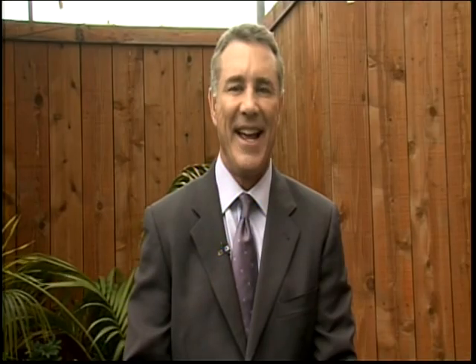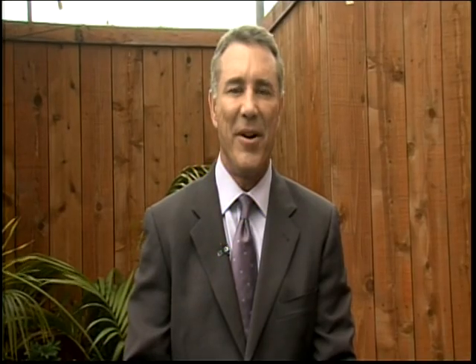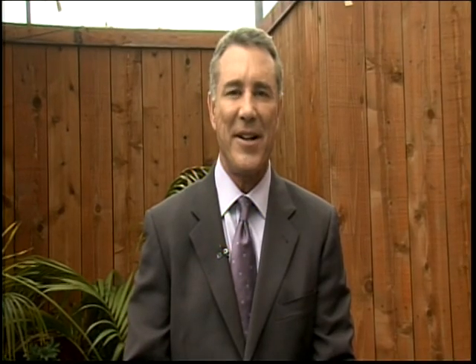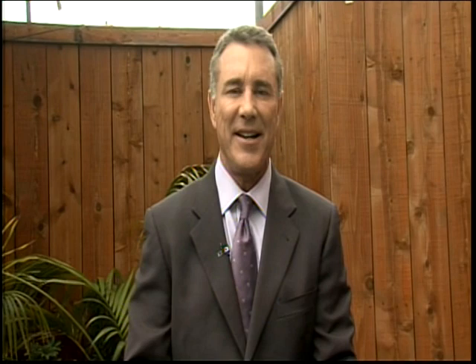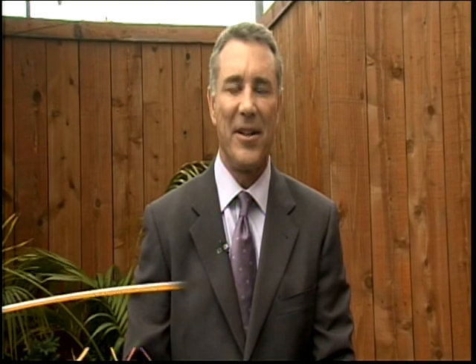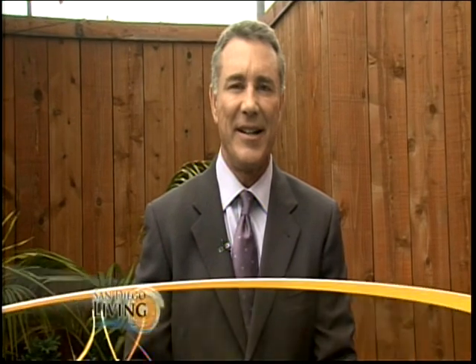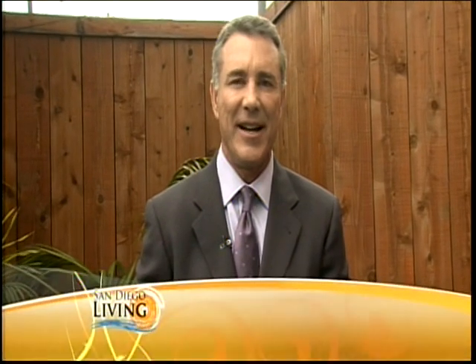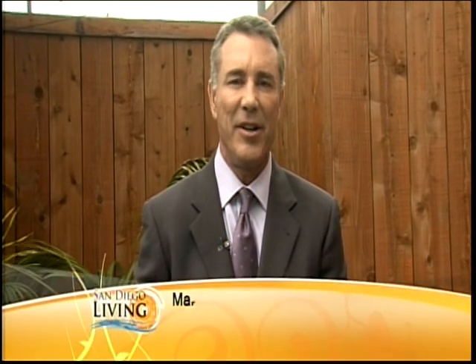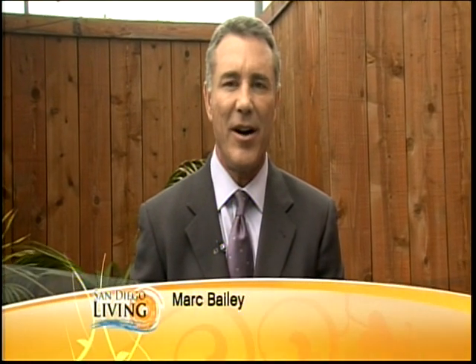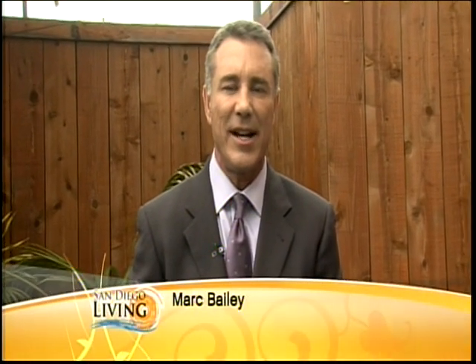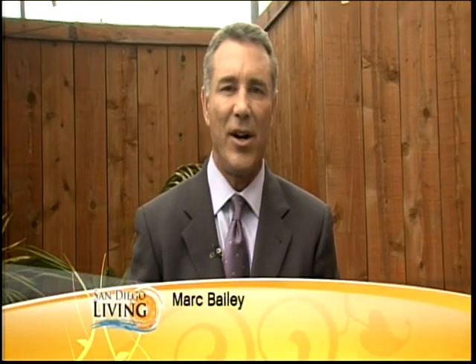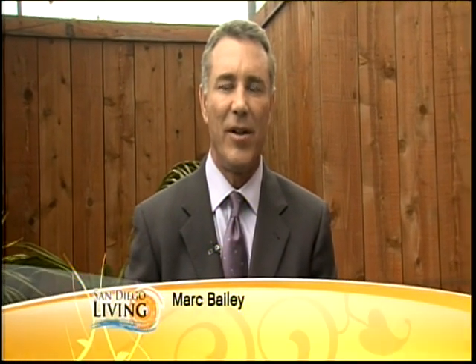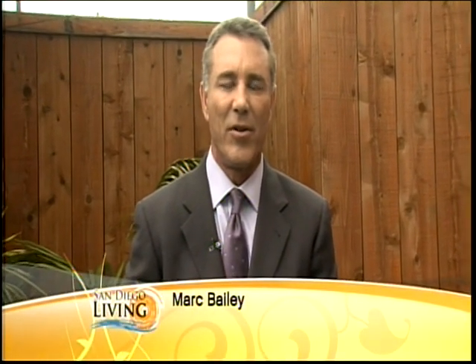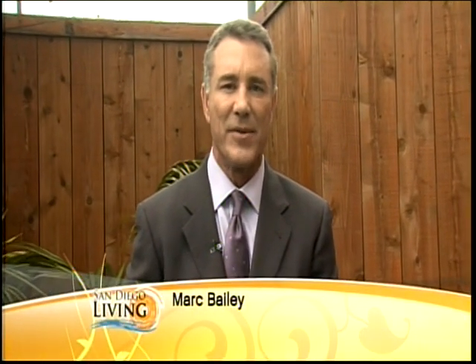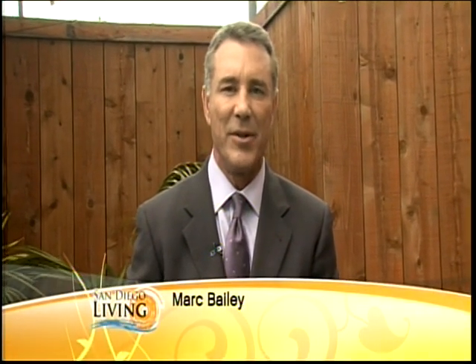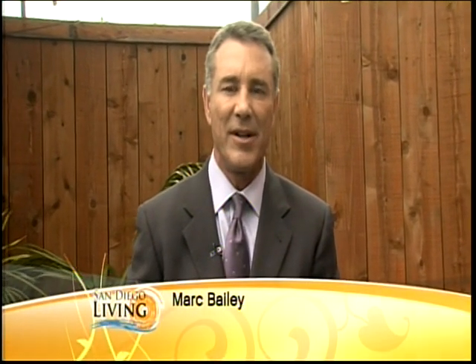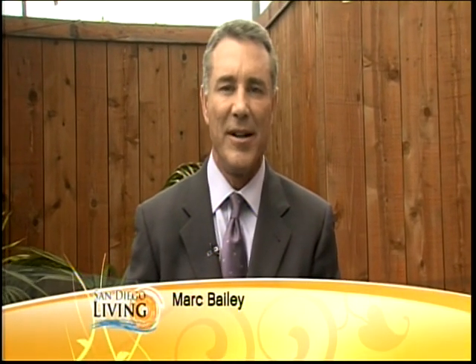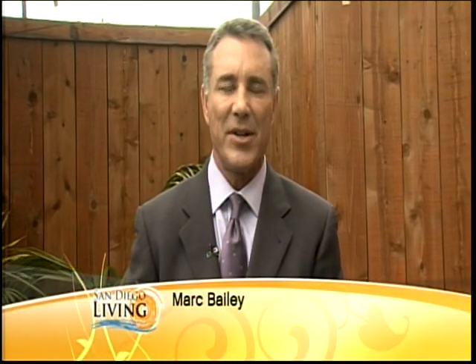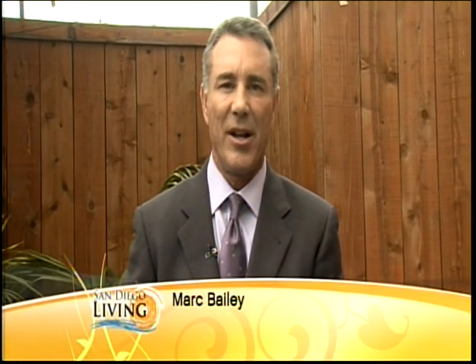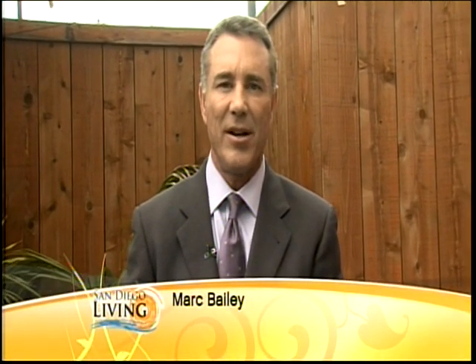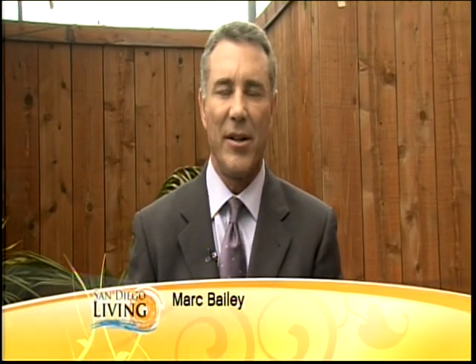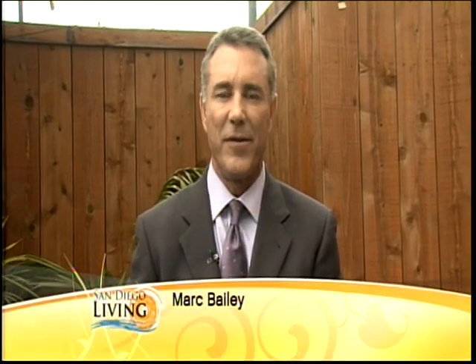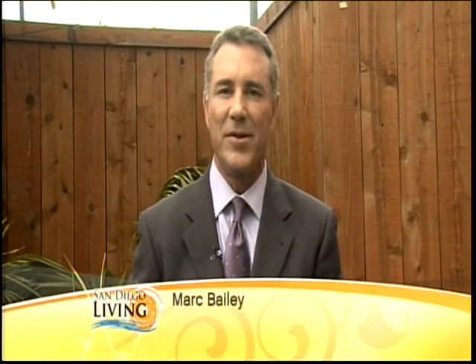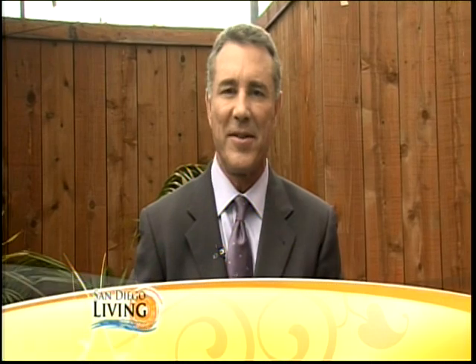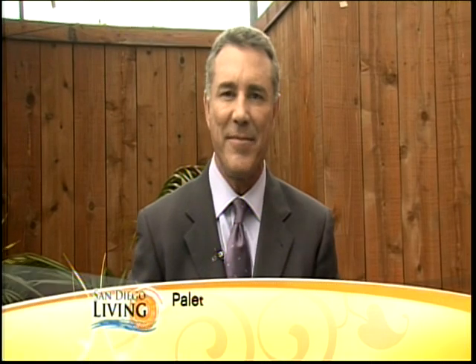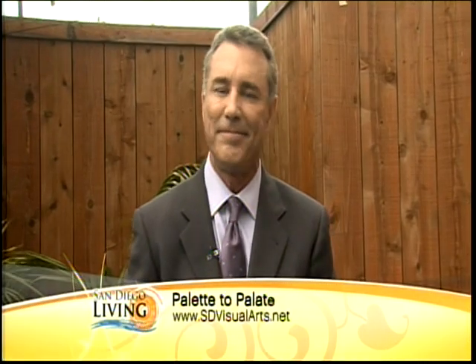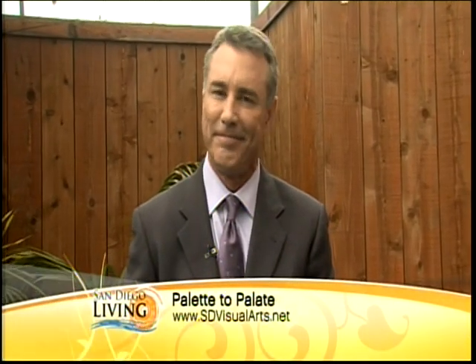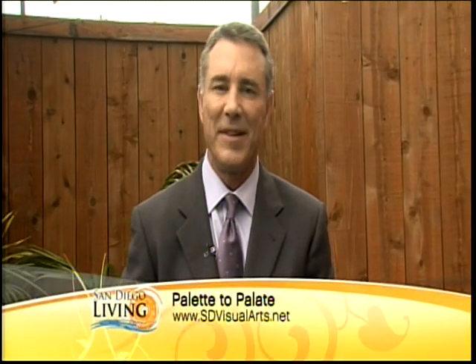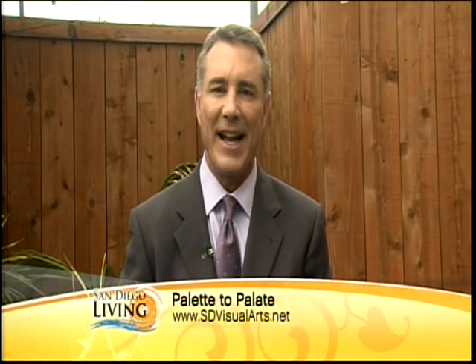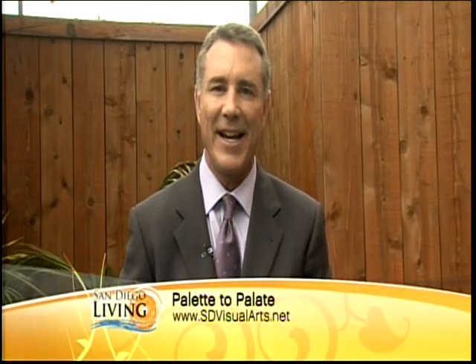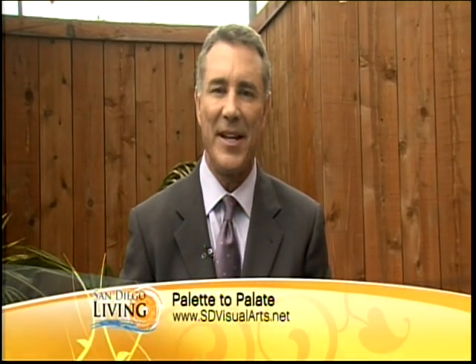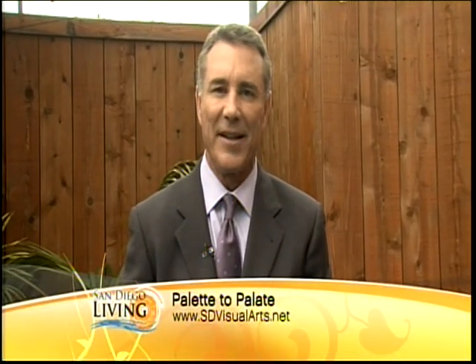Hey, welcome back to San Diego Living. You know, art takes all forms, and when you can mix a little art, a little food, some entertainment, you've got a nice evening.